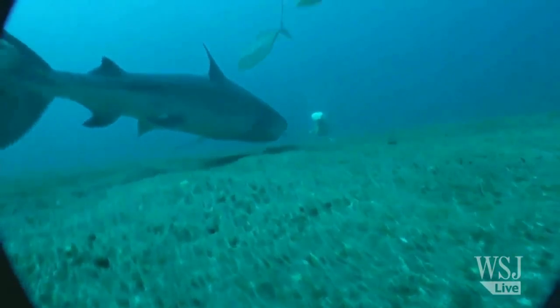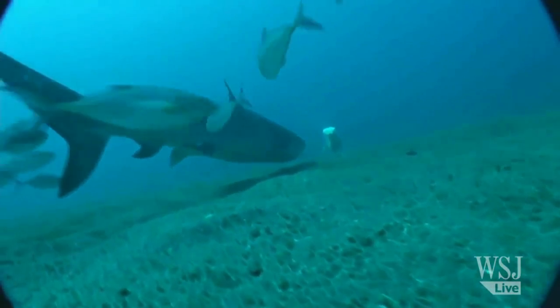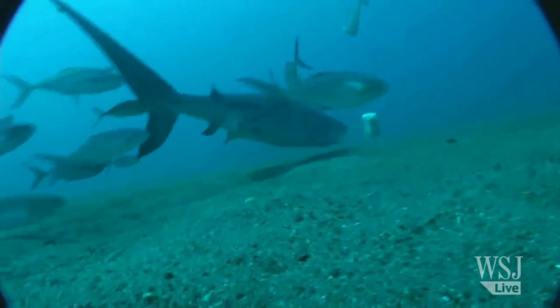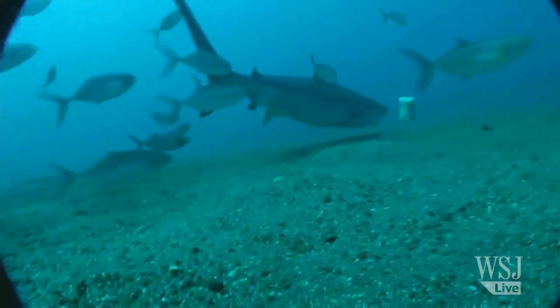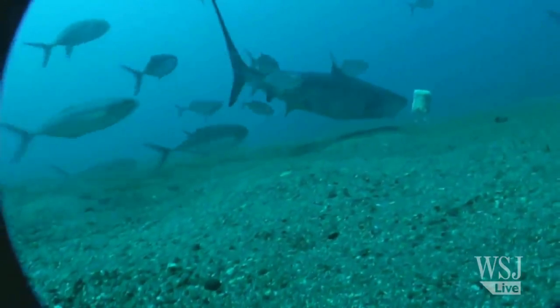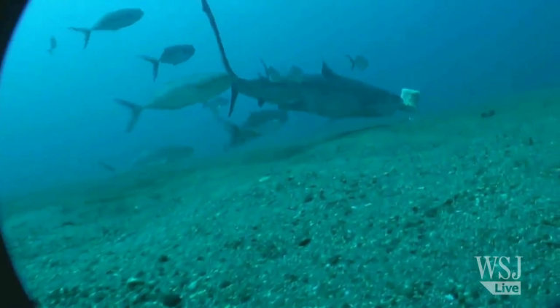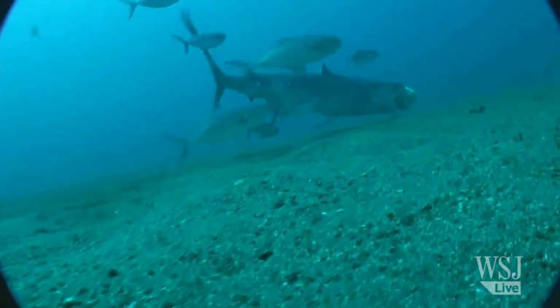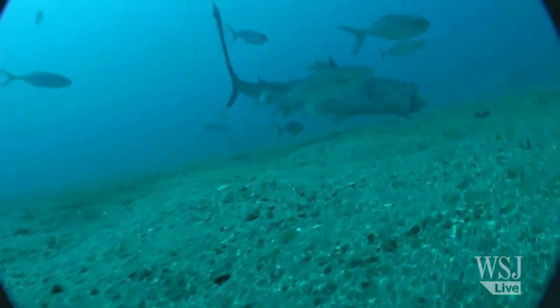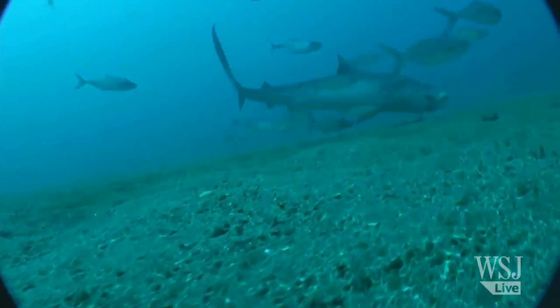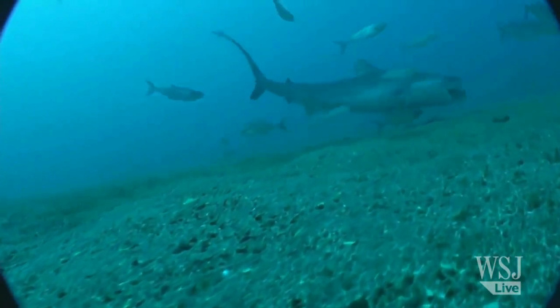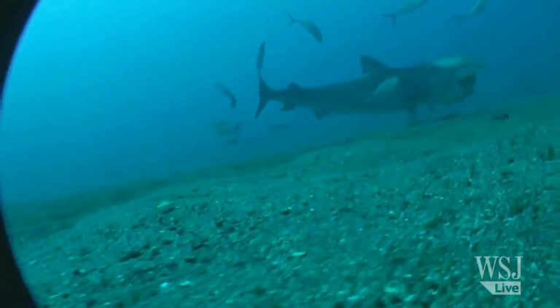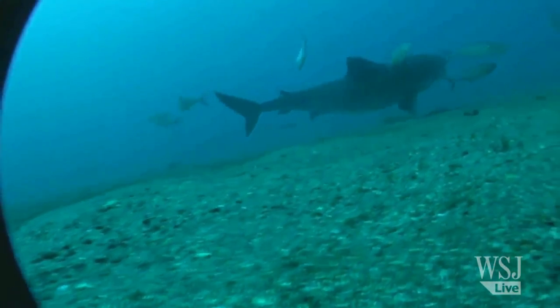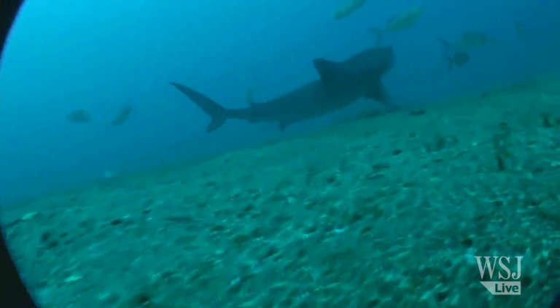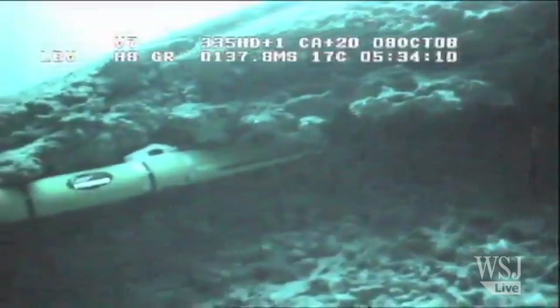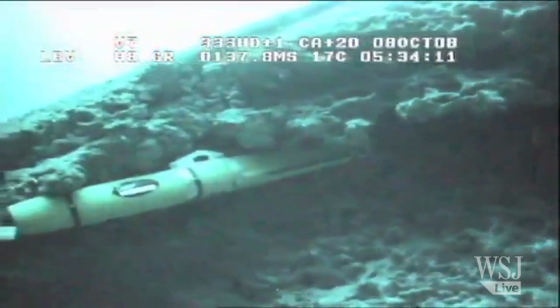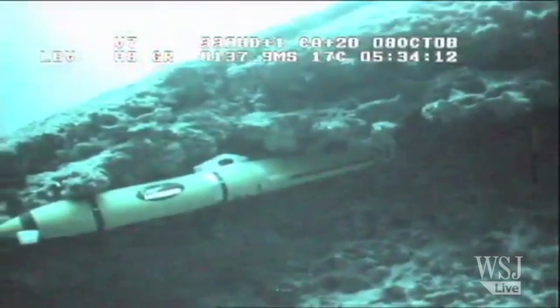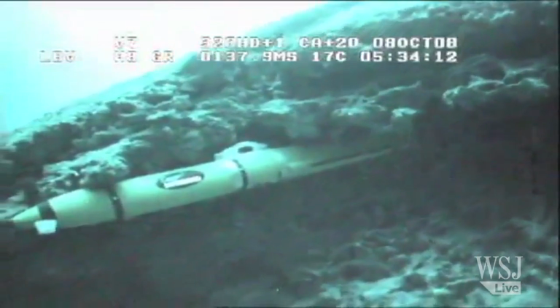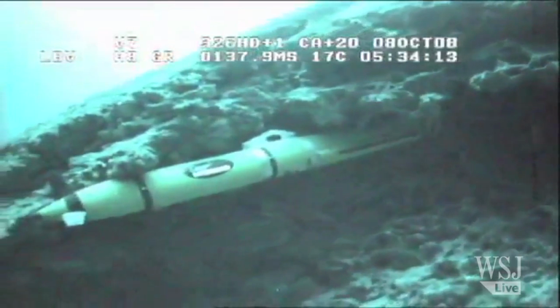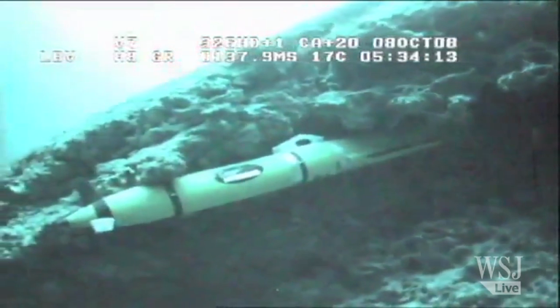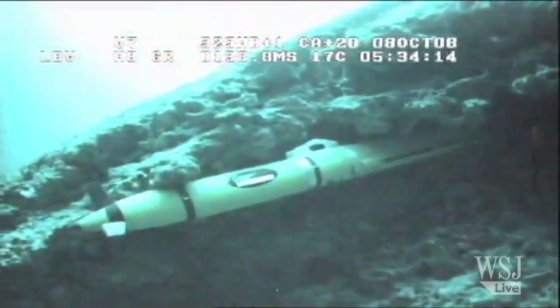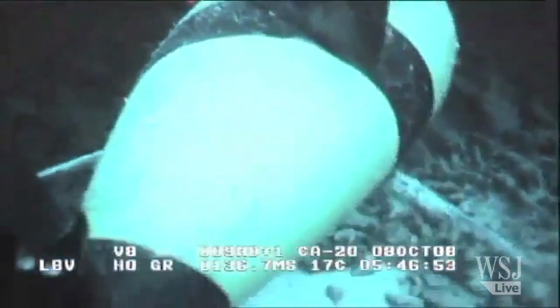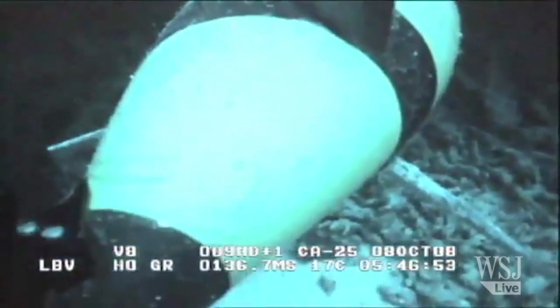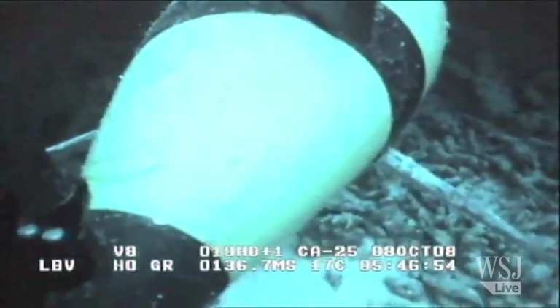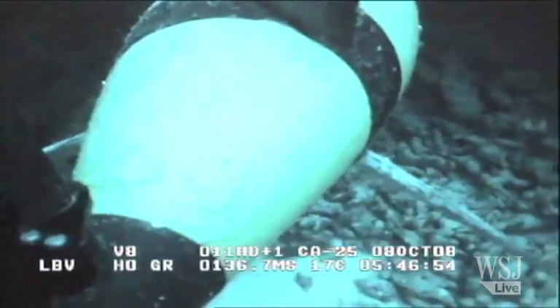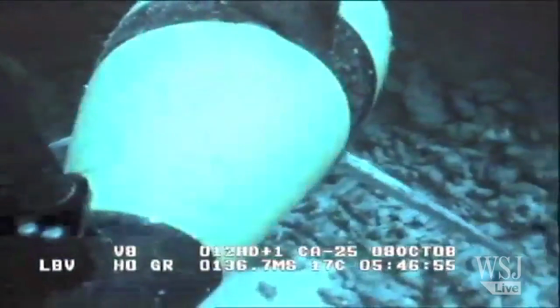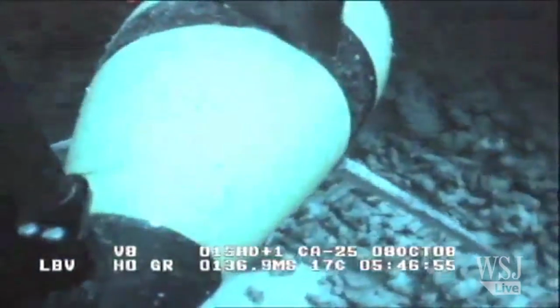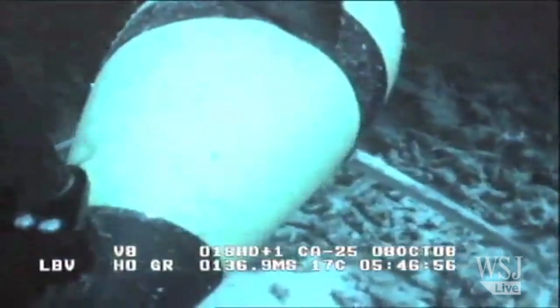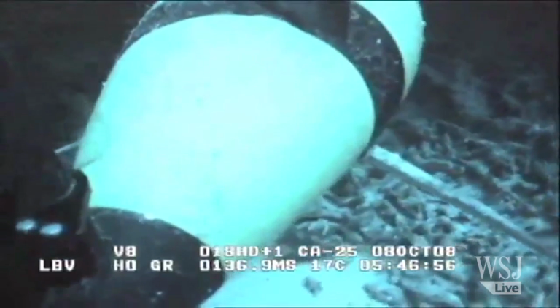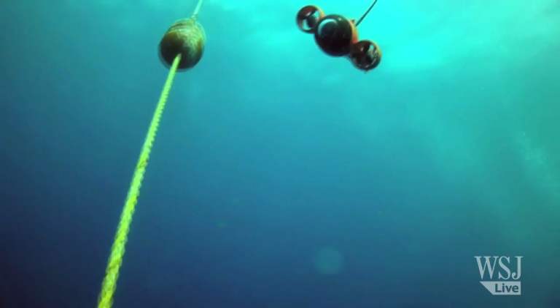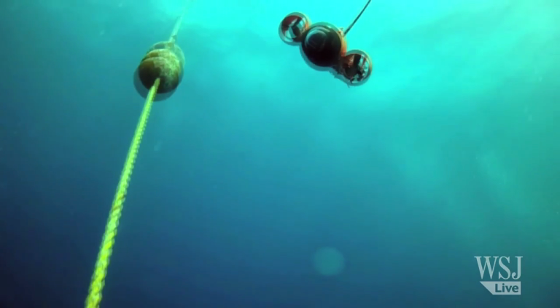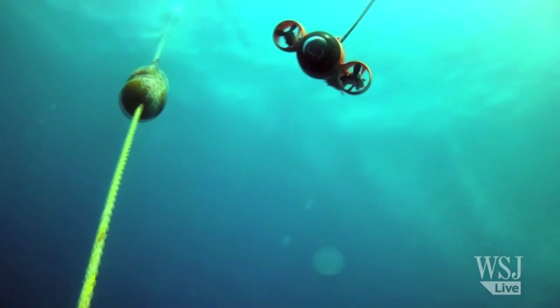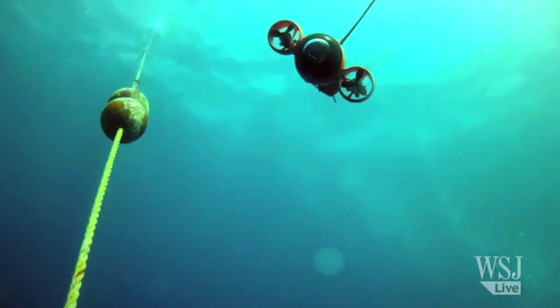Some potential customers include divers who need advanced intel on dangerous sea creatures that might be lurking nearby. But operating these machines can get complicated. The companies say the drones often malfunction or get damaged underwater, and it's not so easy to retrieve them if they get lost at sea.